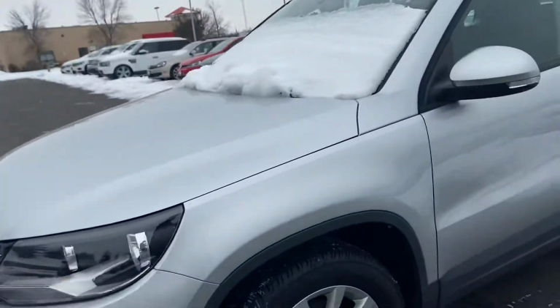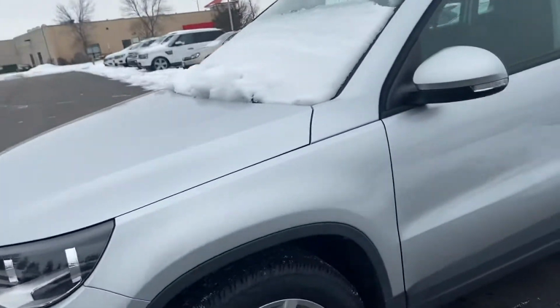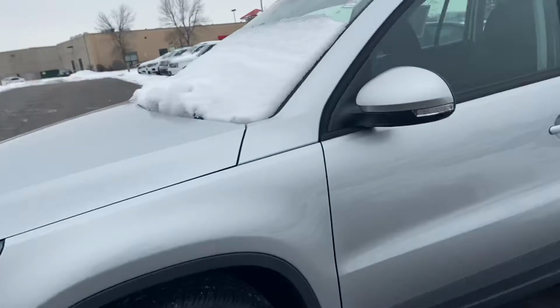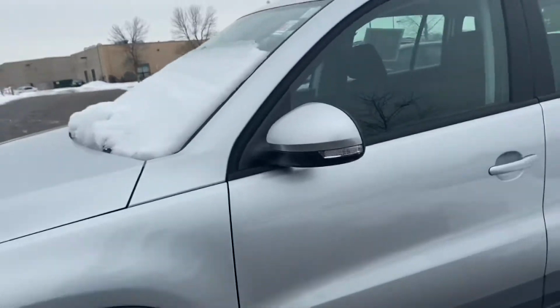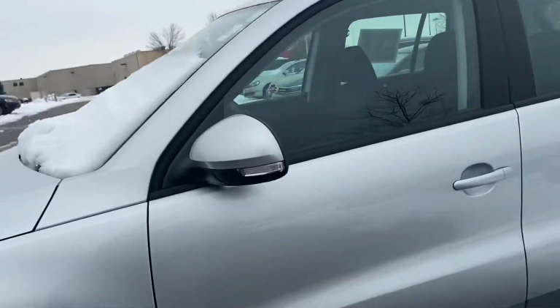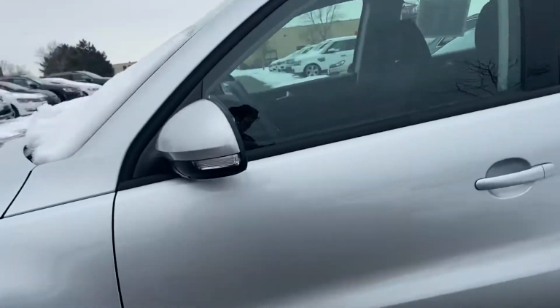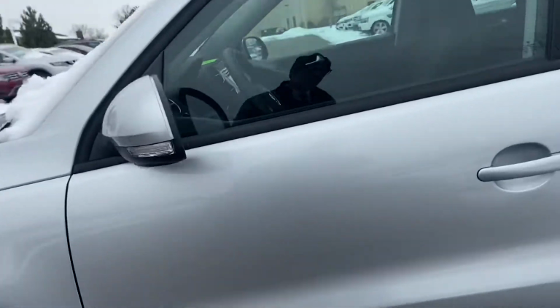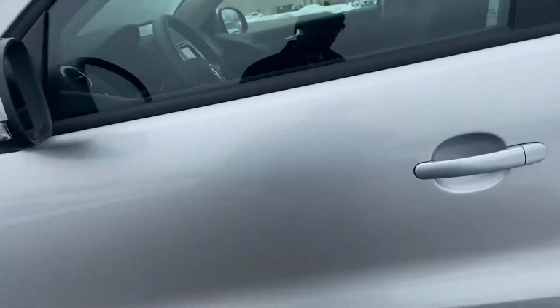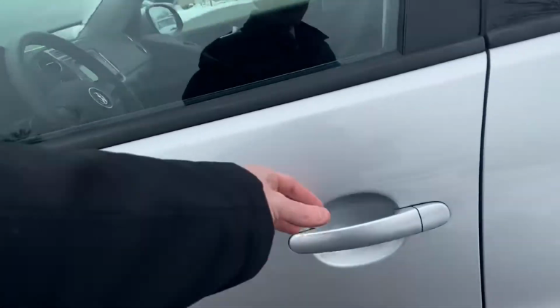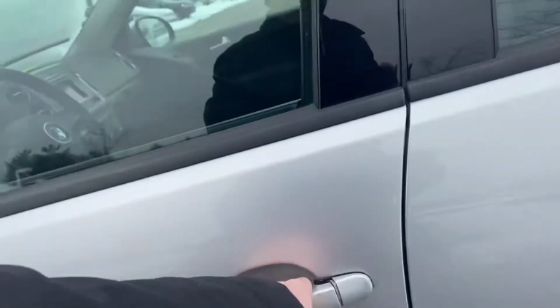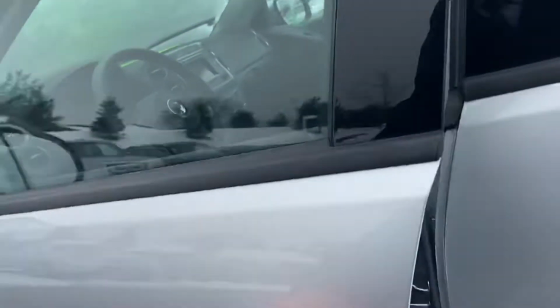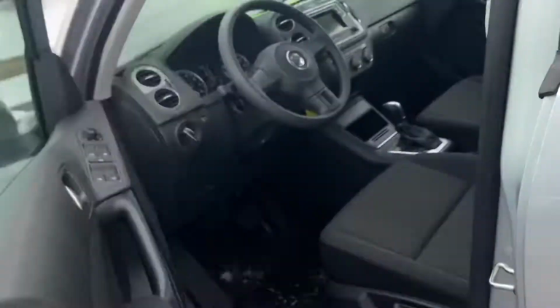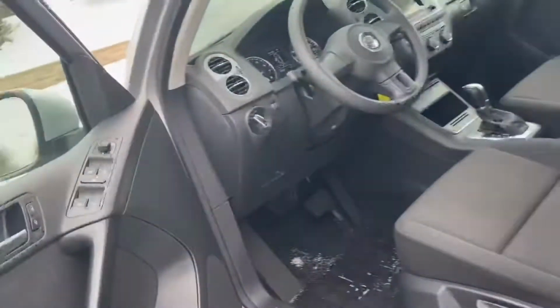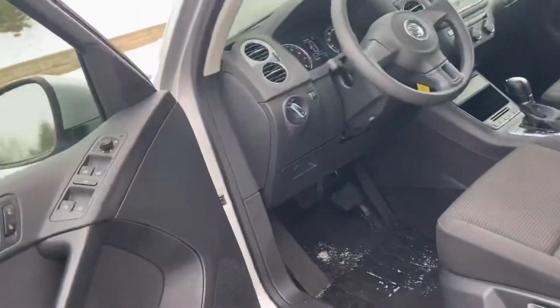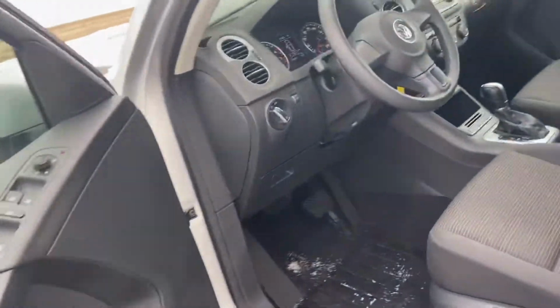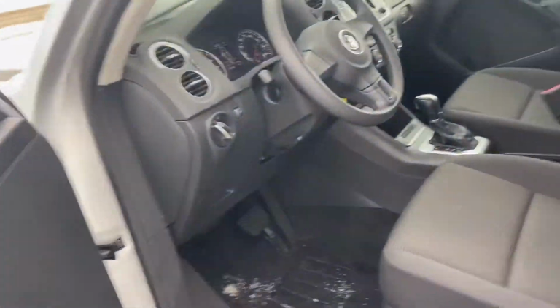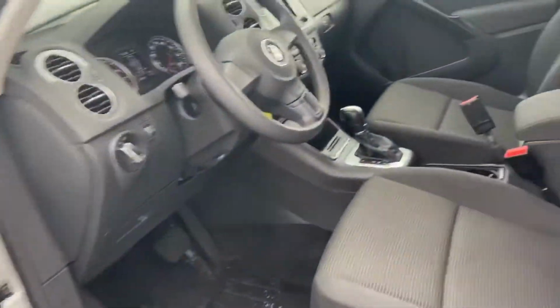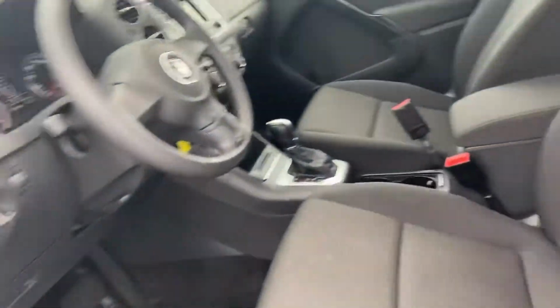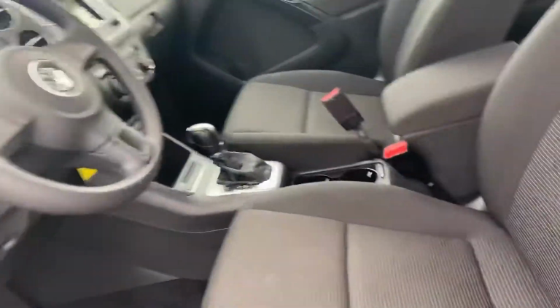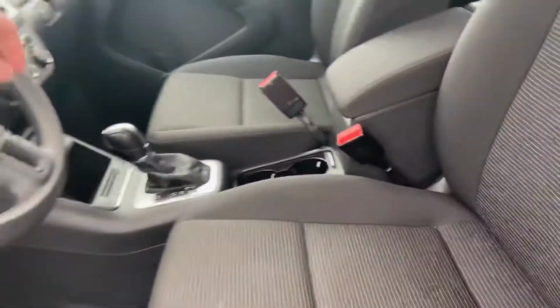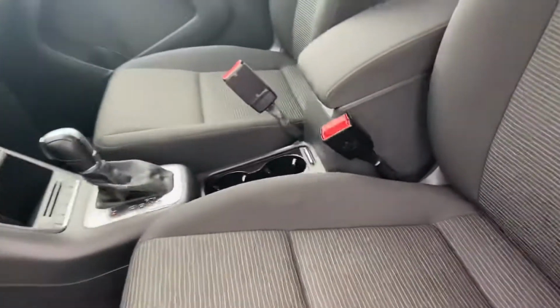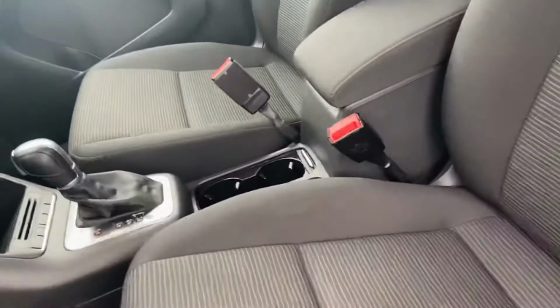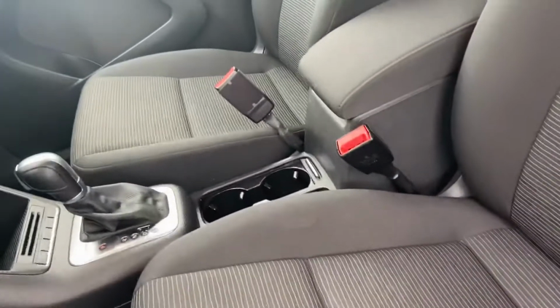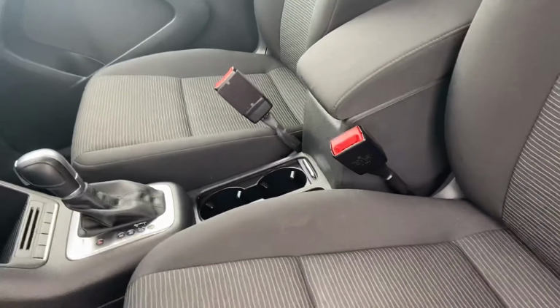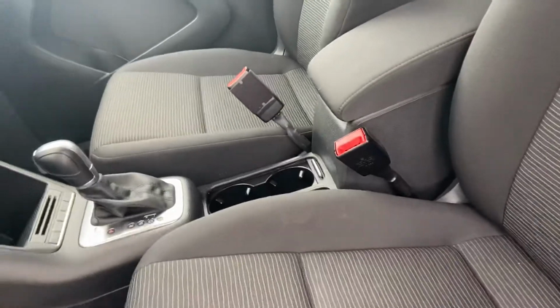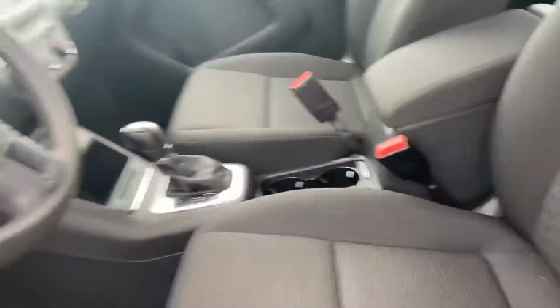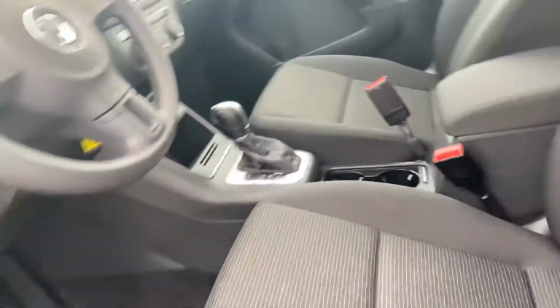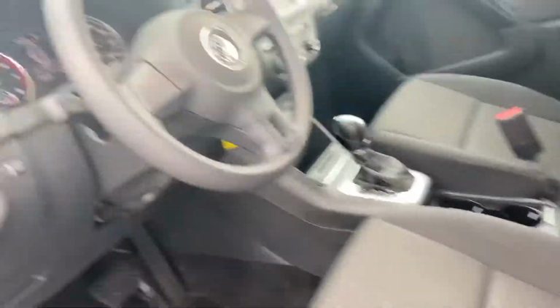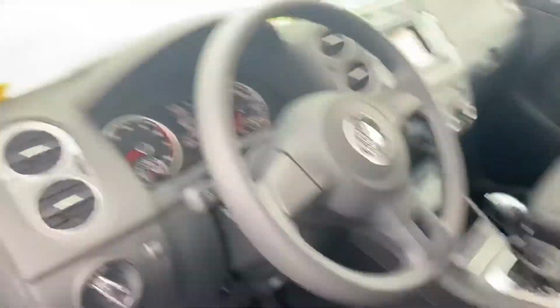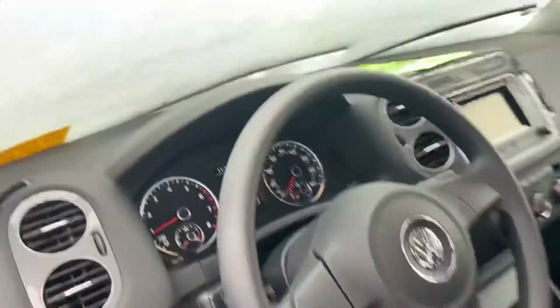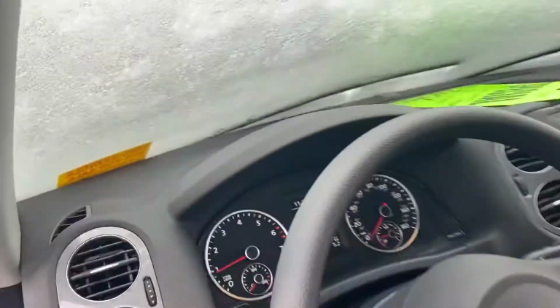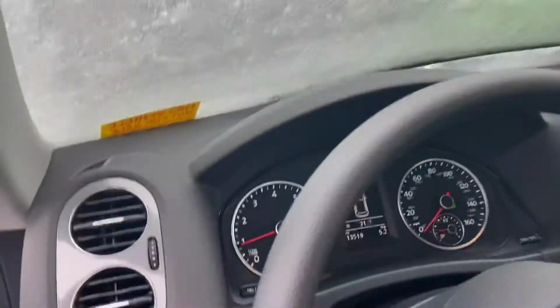This truck's only got 13,000 miles on it. It was owned by a non-smoker and has Bluetooth of course.